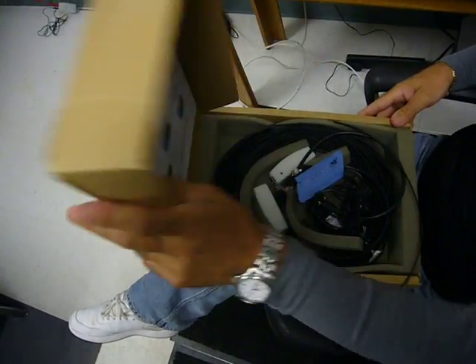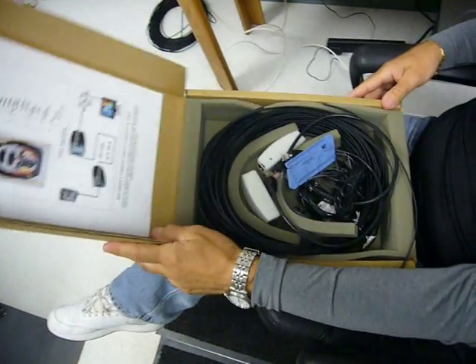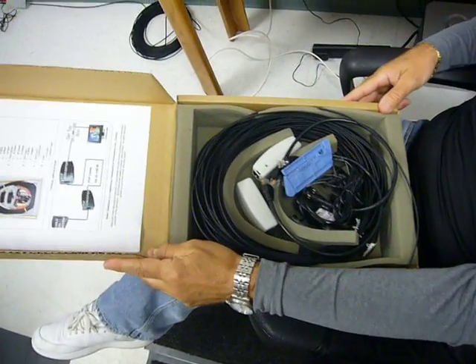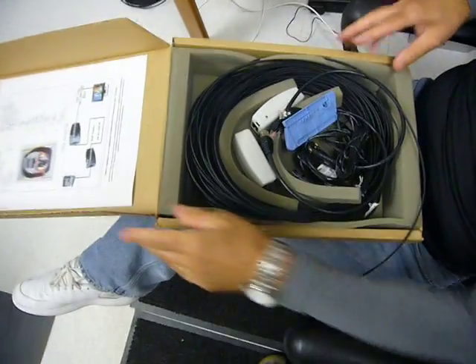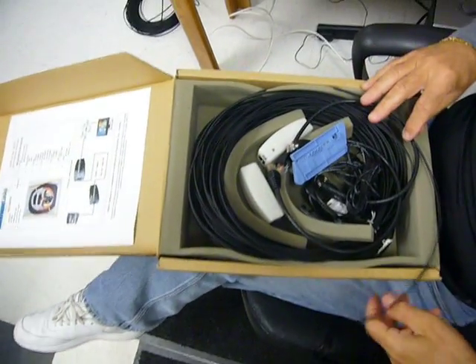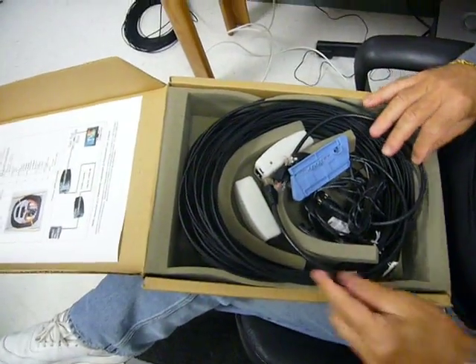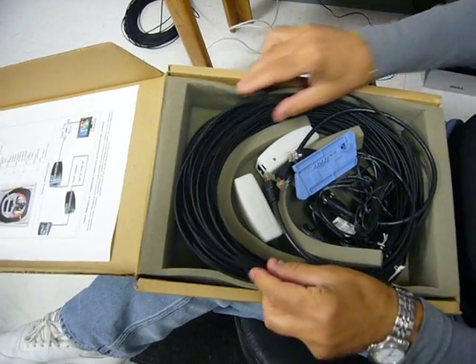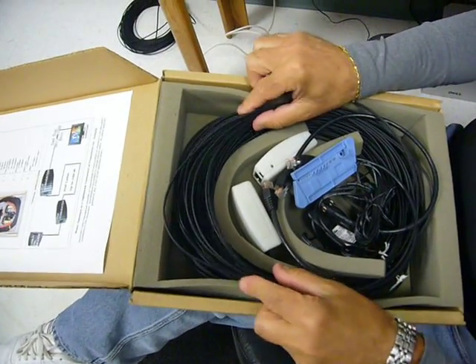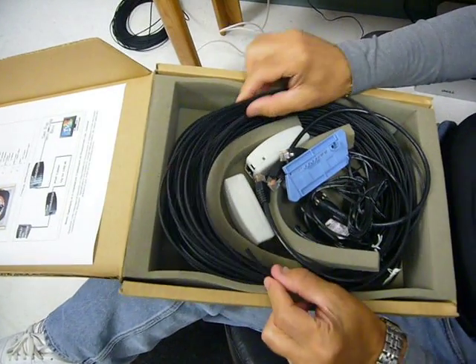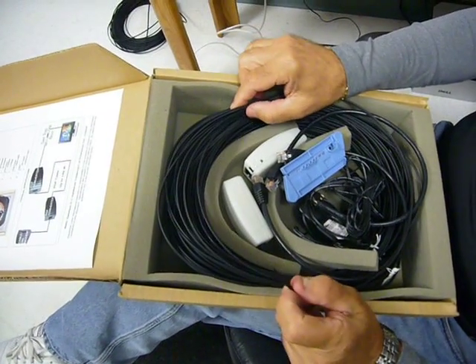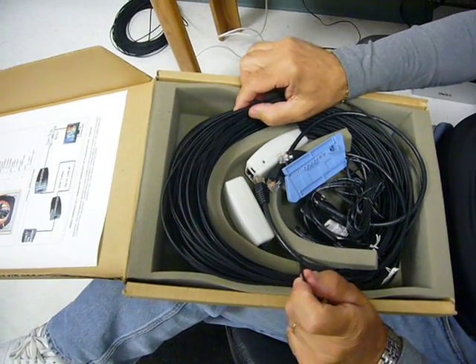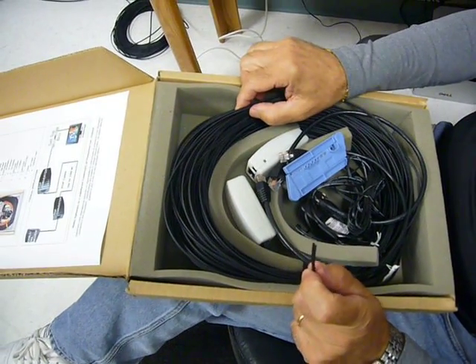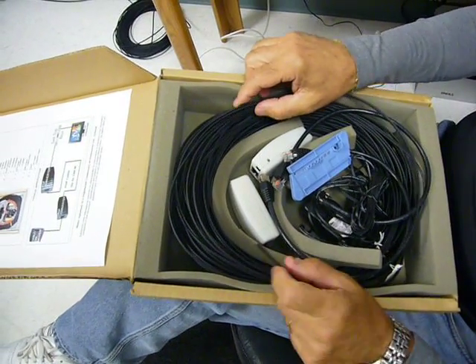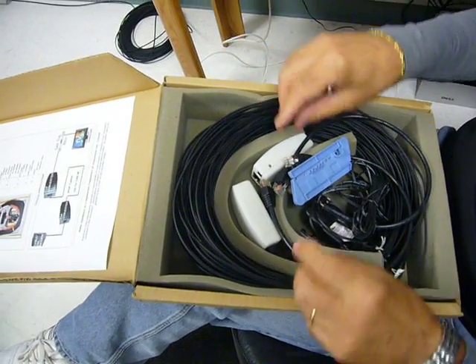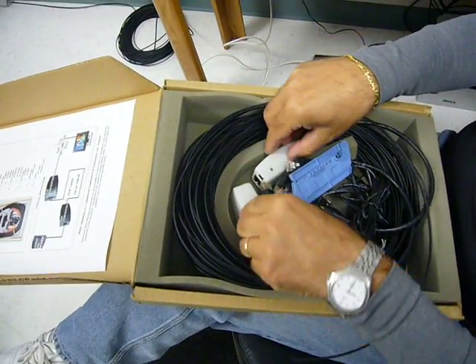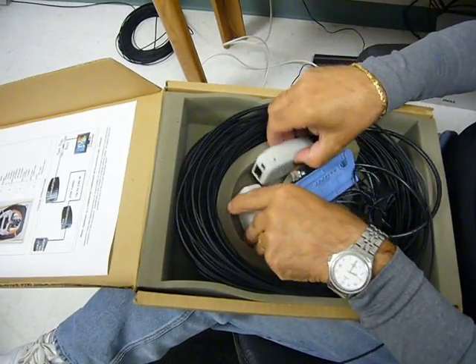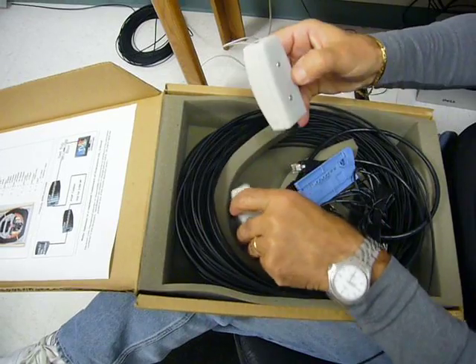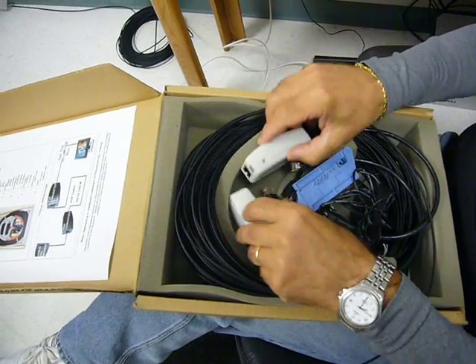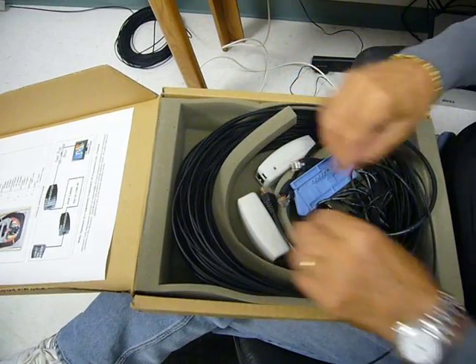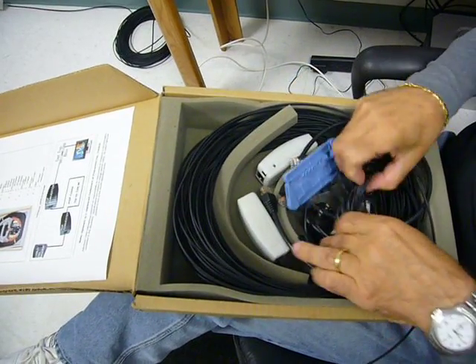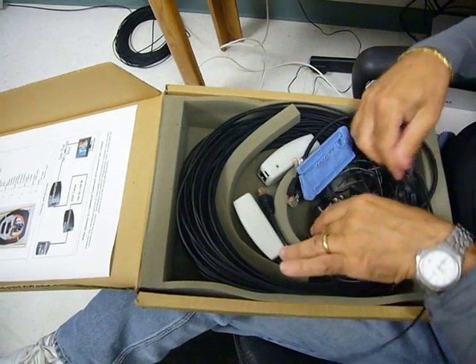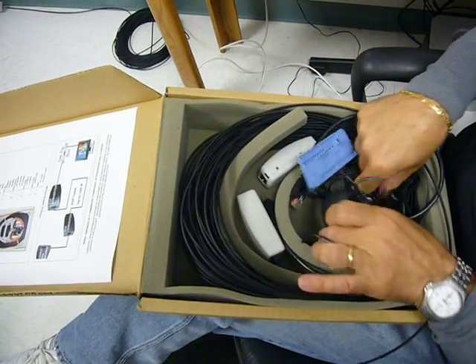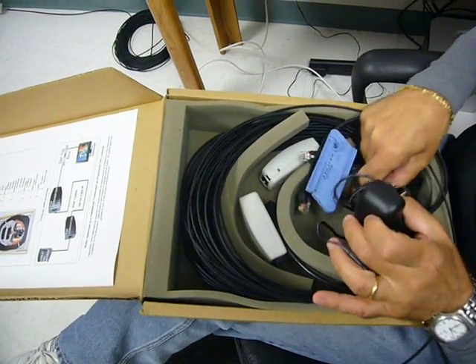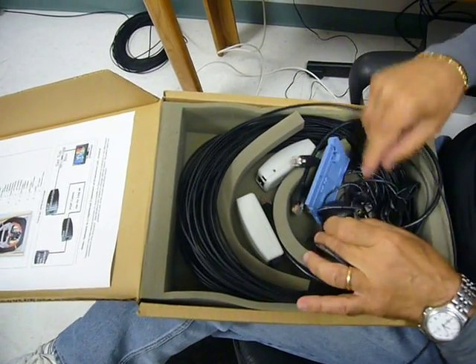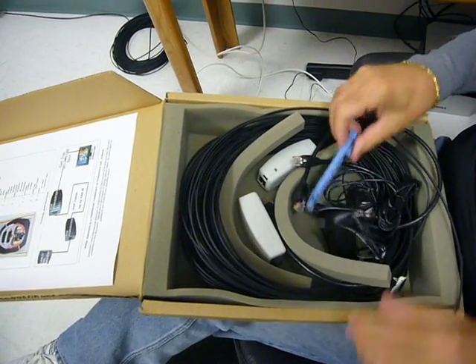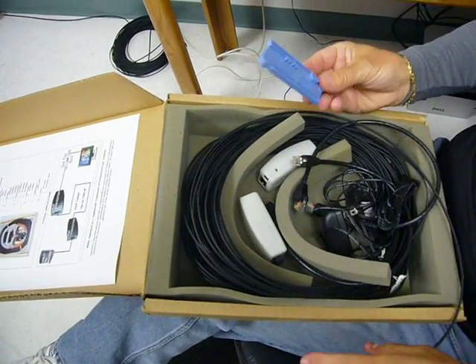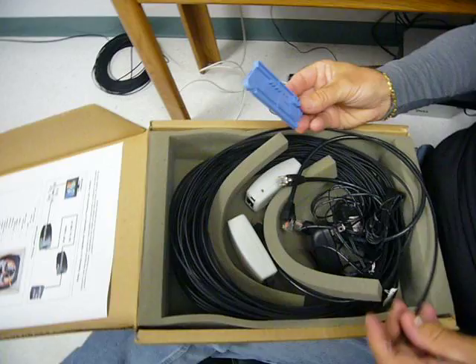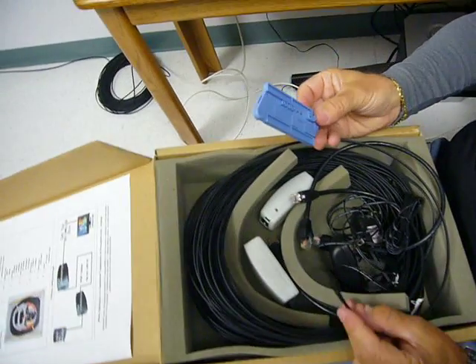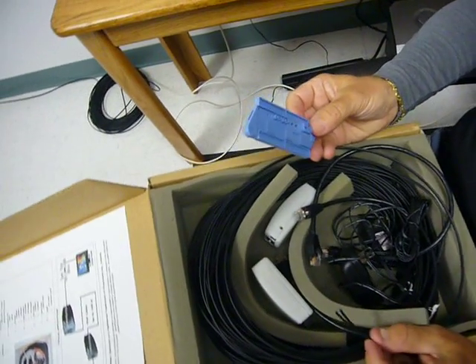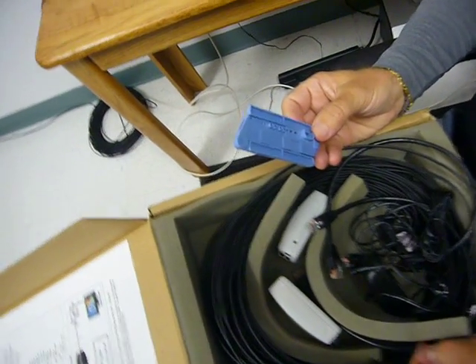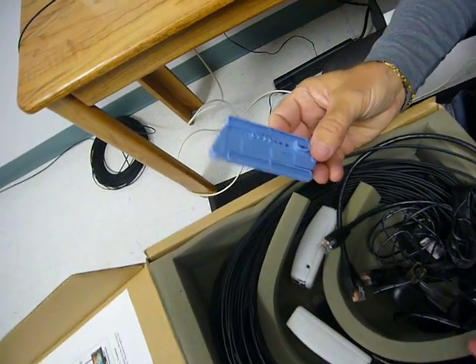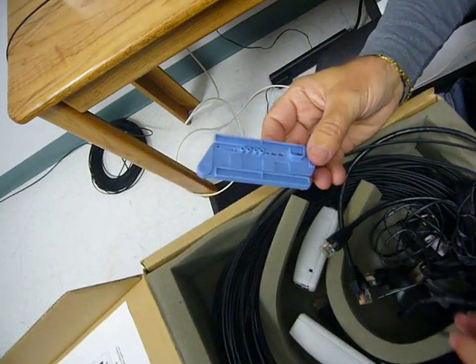It includes 100 meters of plastic optical fiber, two converters, two power supplies, and a small hand-tool cut wire.